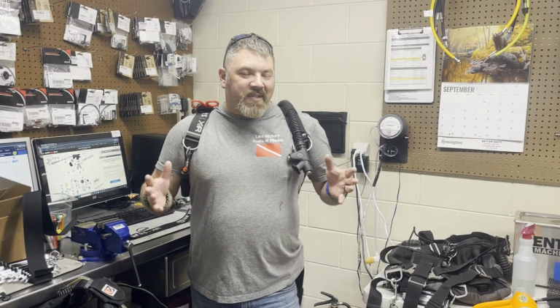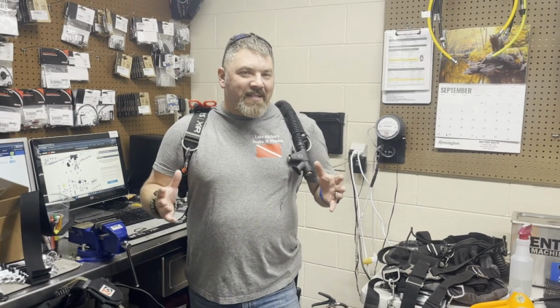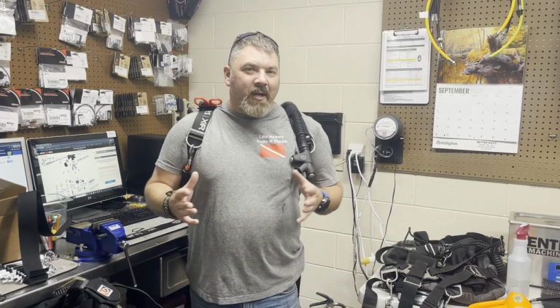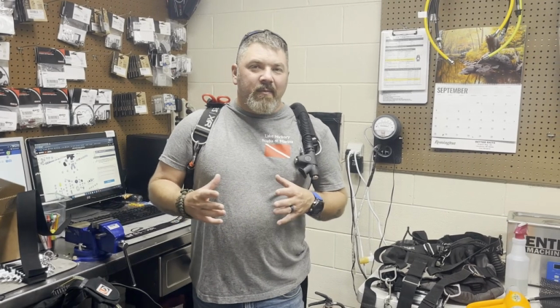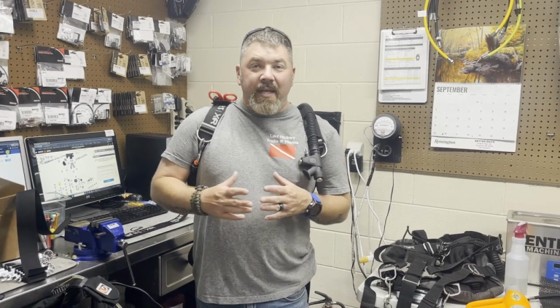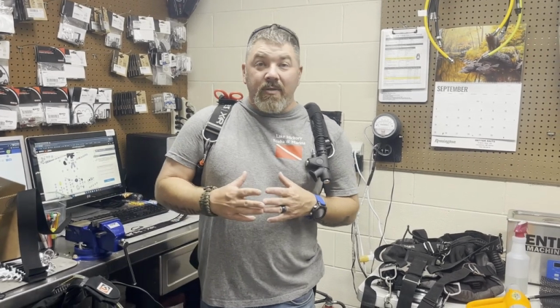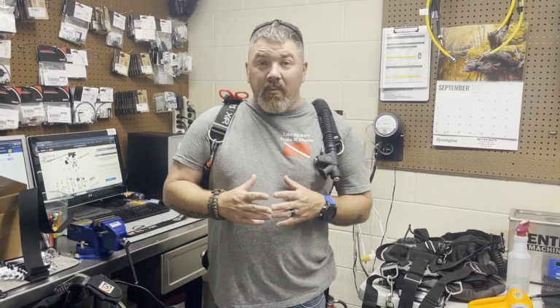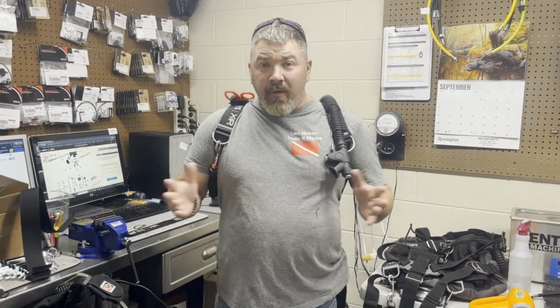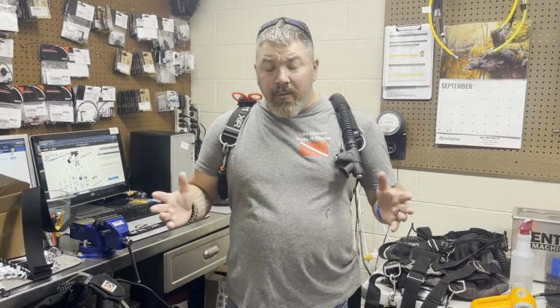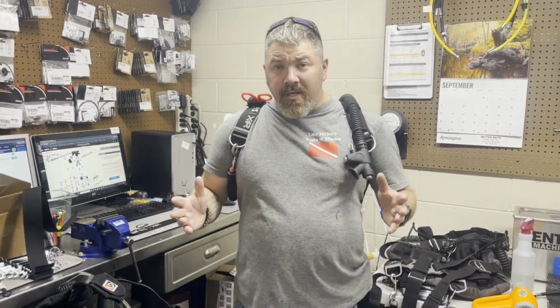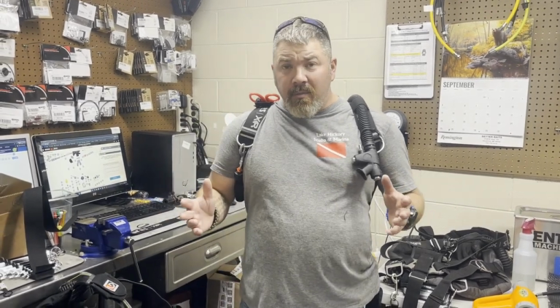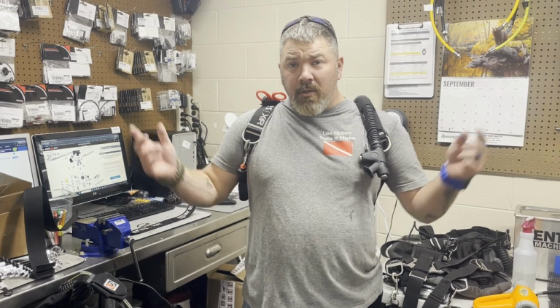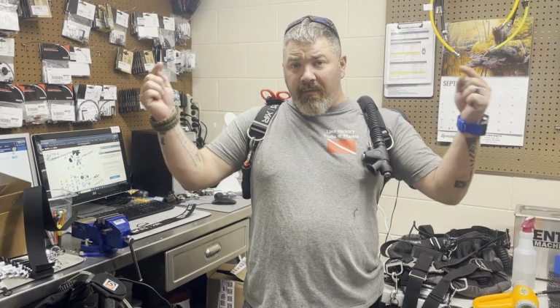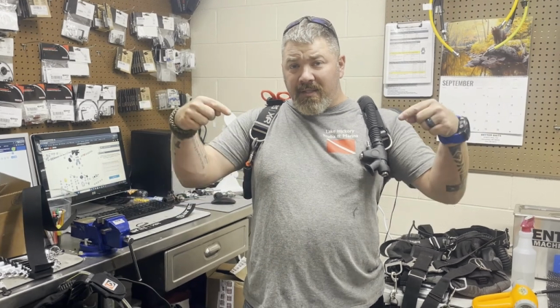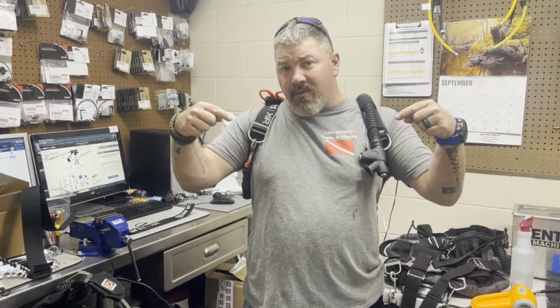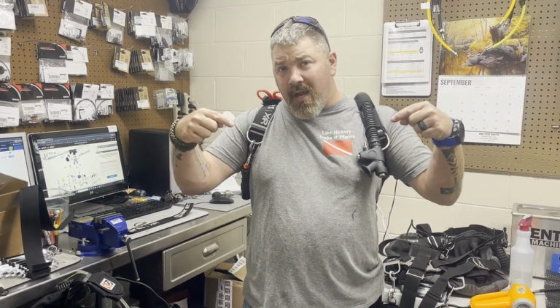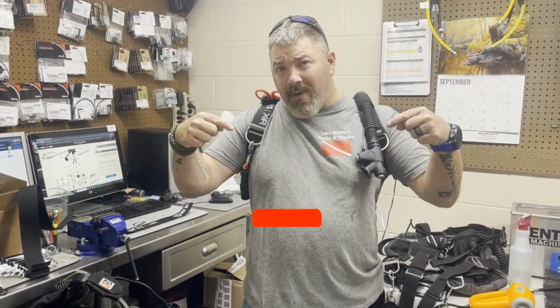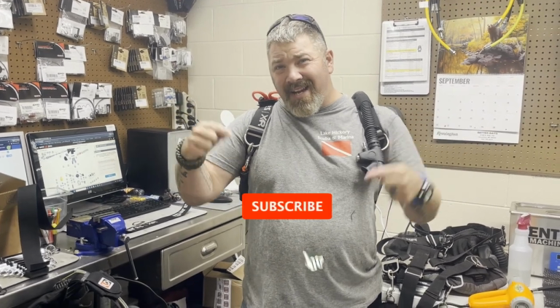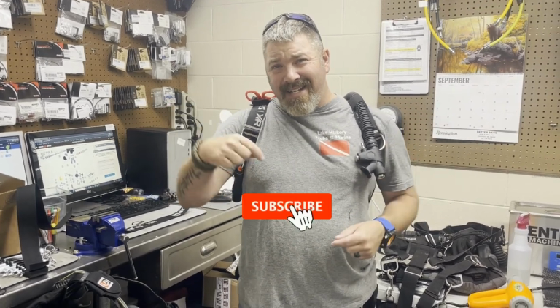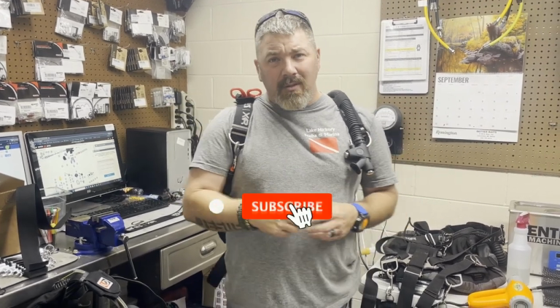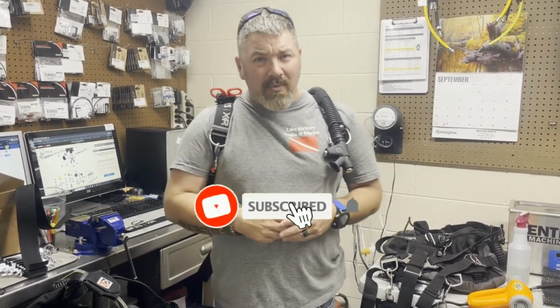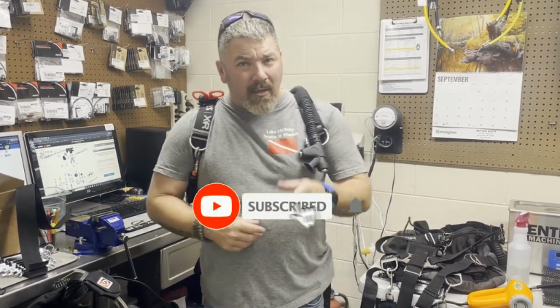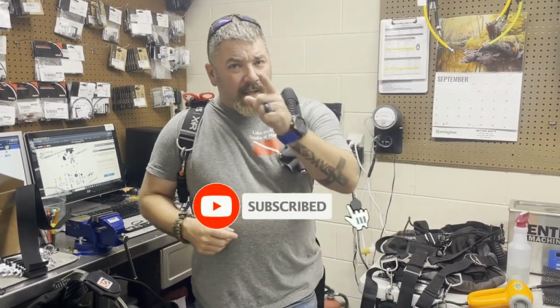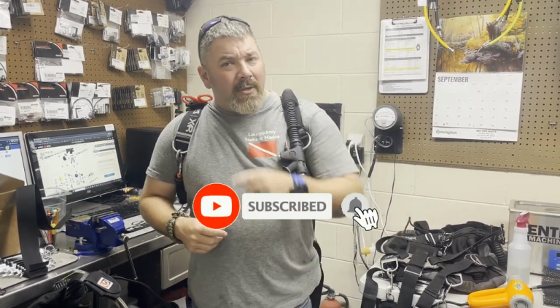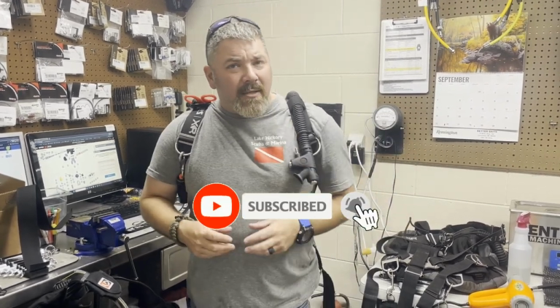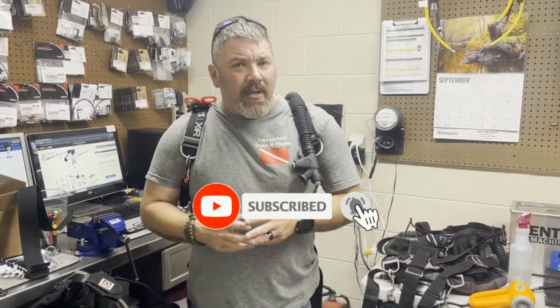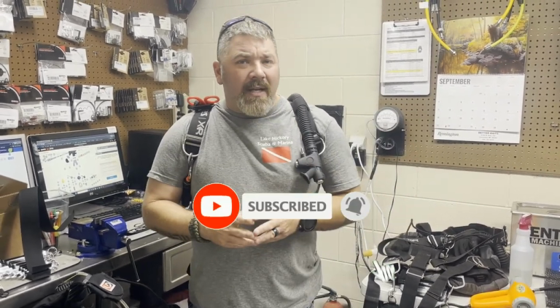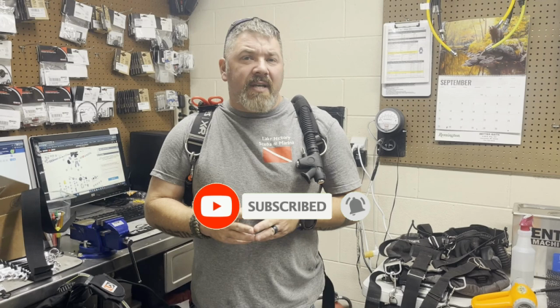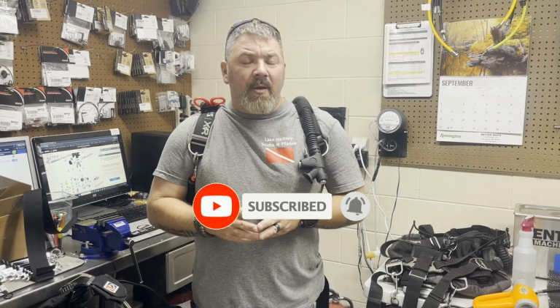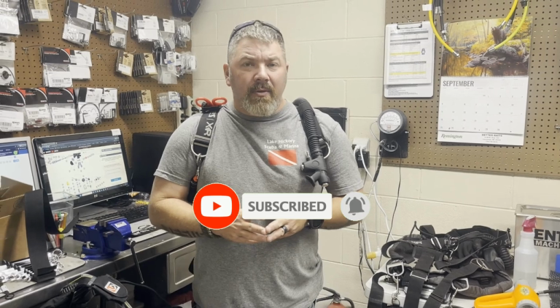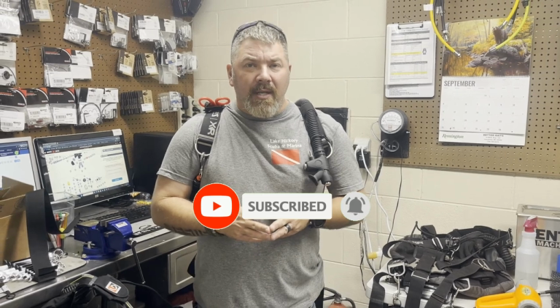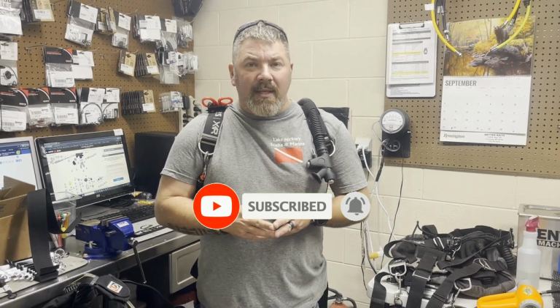What's up guys, it's Brian again from Lake Hickory Scuba and Marina. If you are new to our channel, do me a huge favor — hit that subscribe button right here and ding that little bell, that way you guys are going to be notified every time we upload new content.